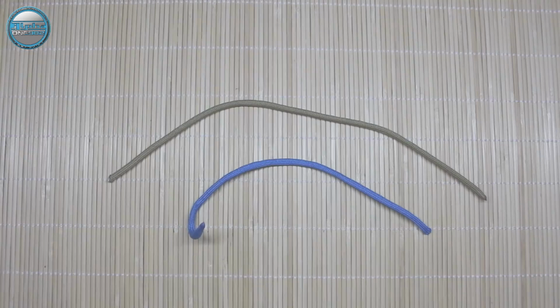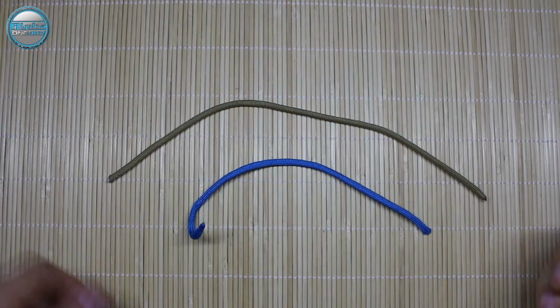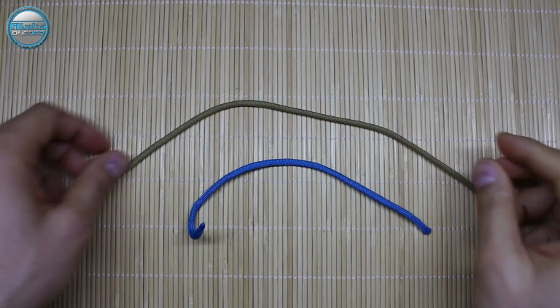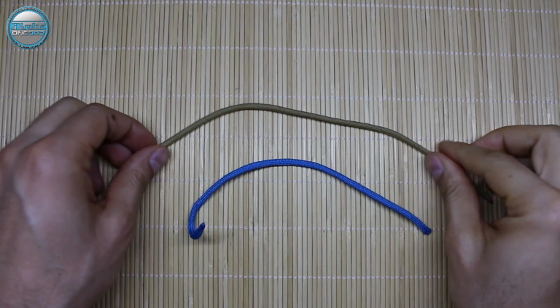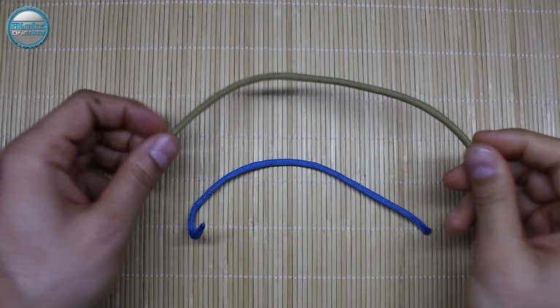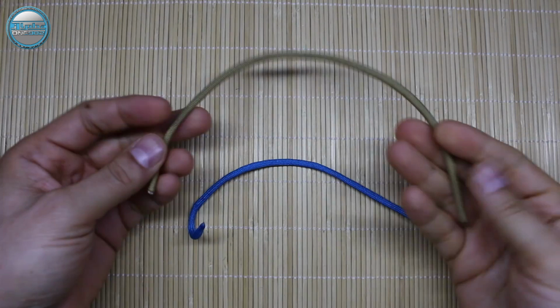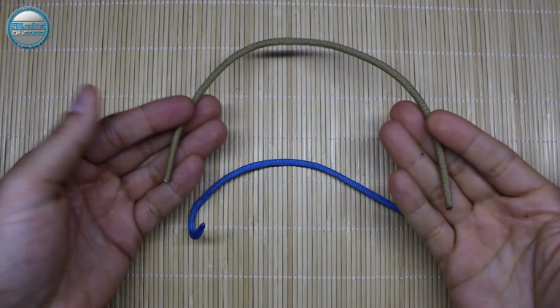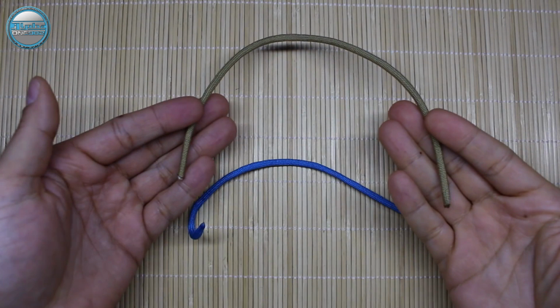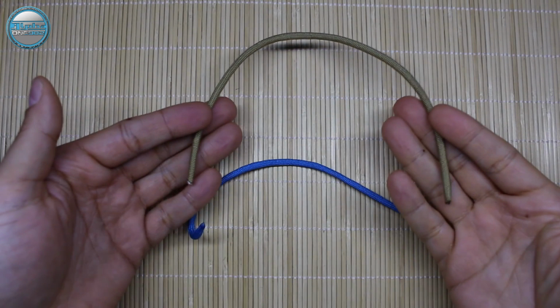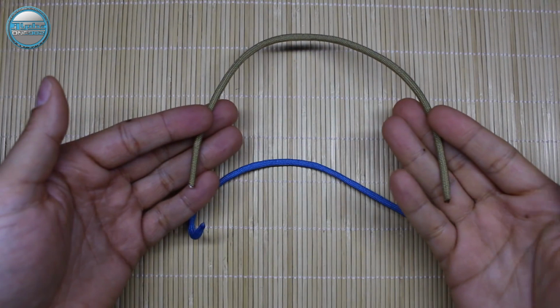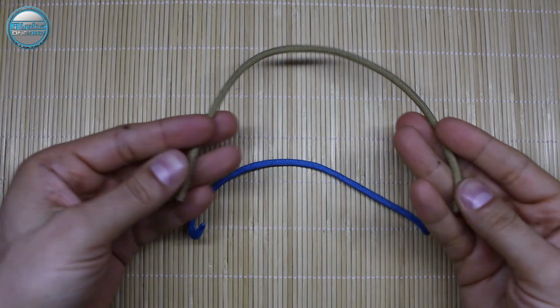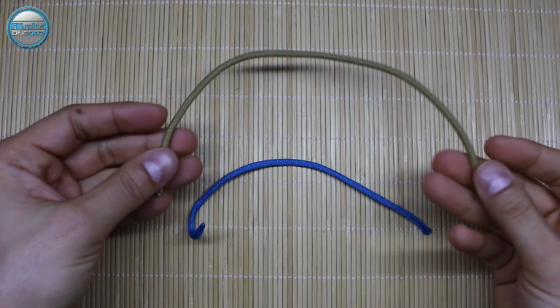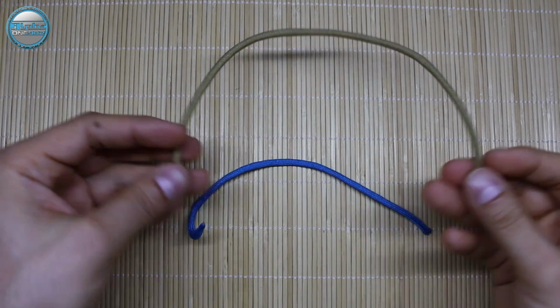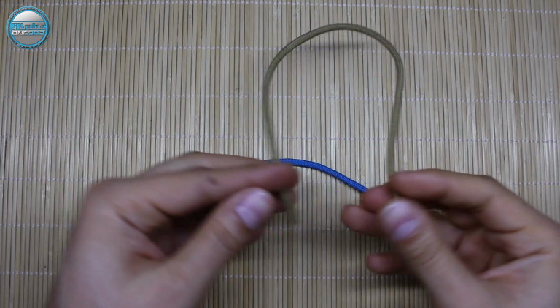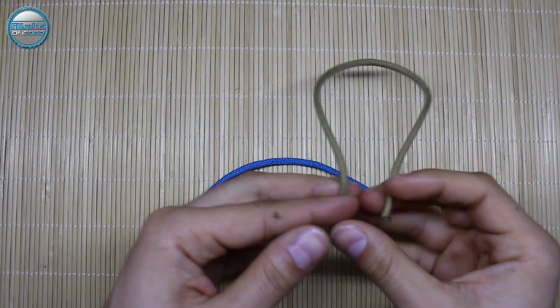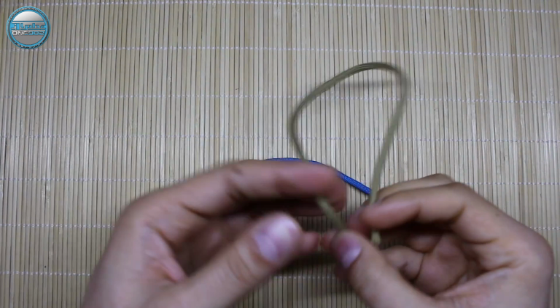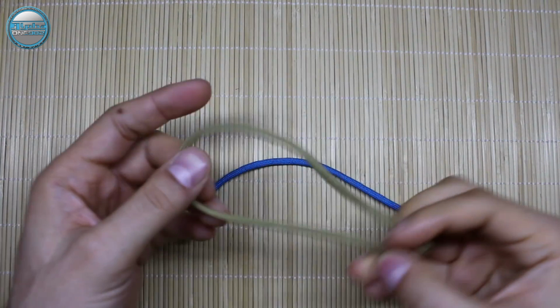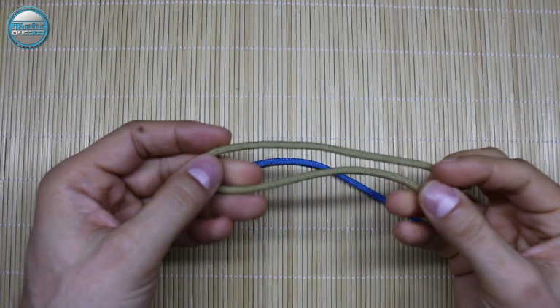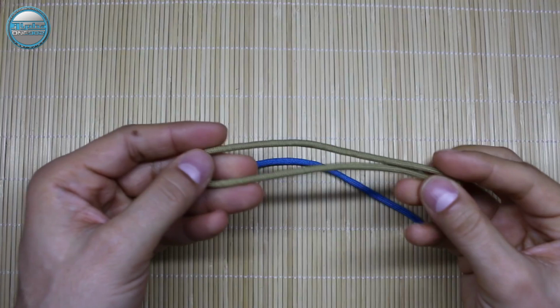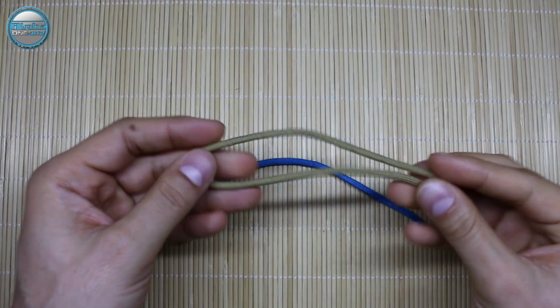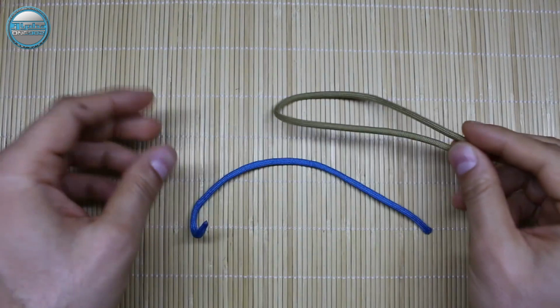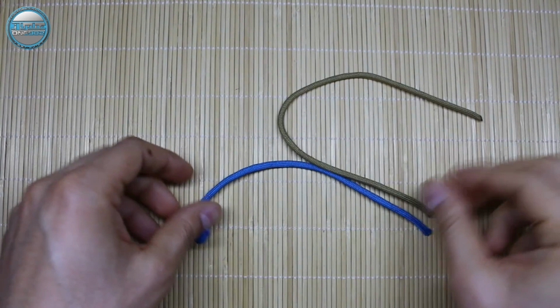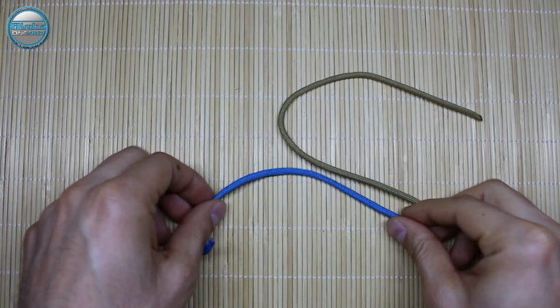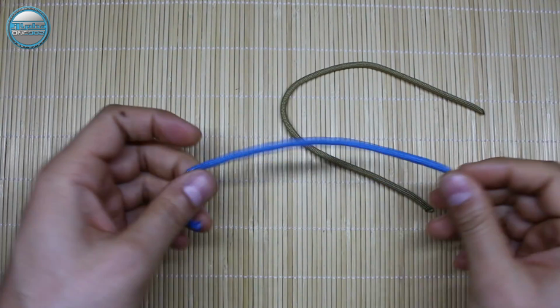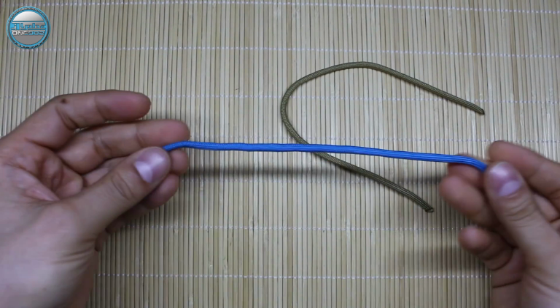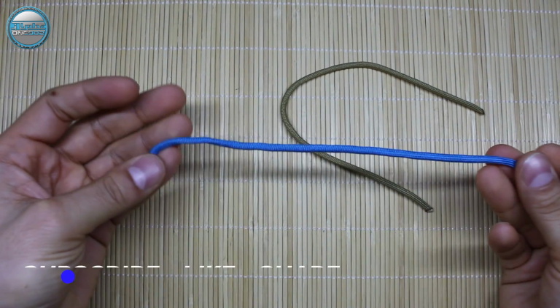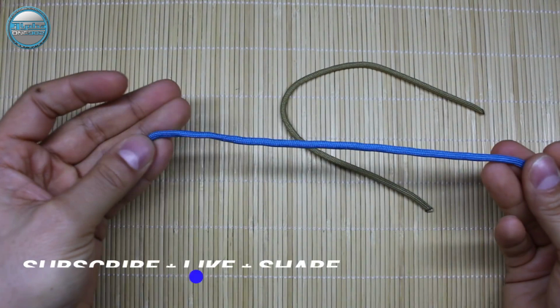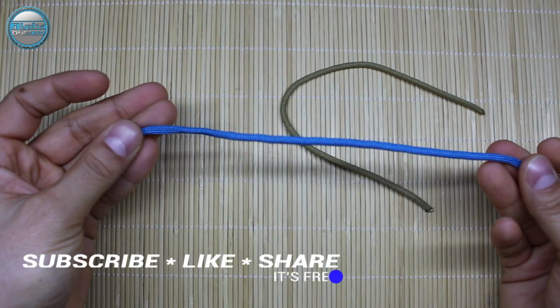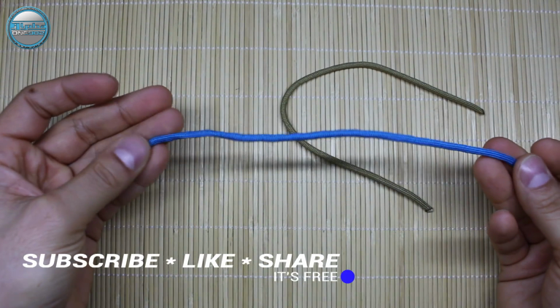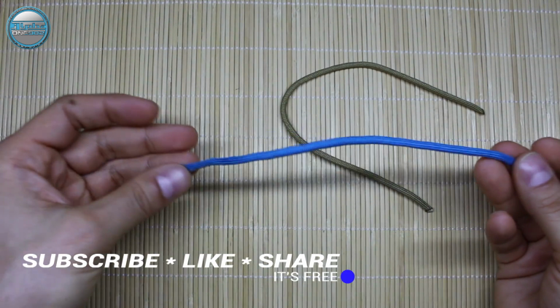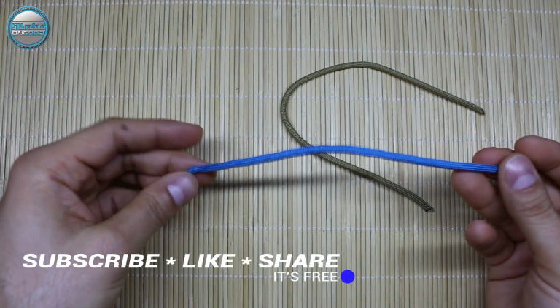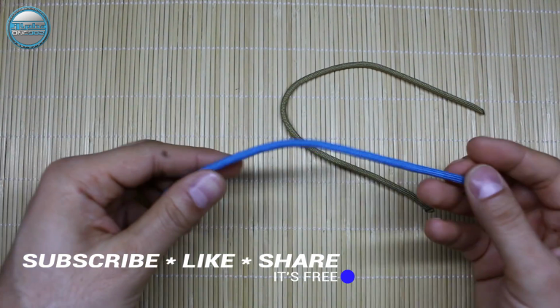For today's project I'm going to use scraps from previous projects, or the excess cord that we have left. I know that all of you have some cord left from a previous project, so let's use them.